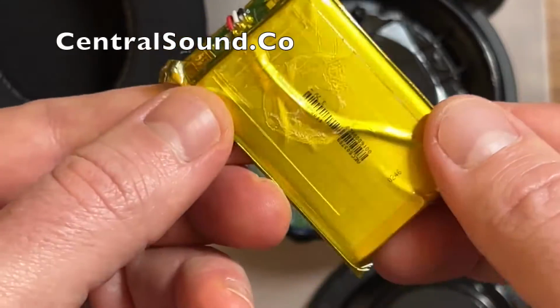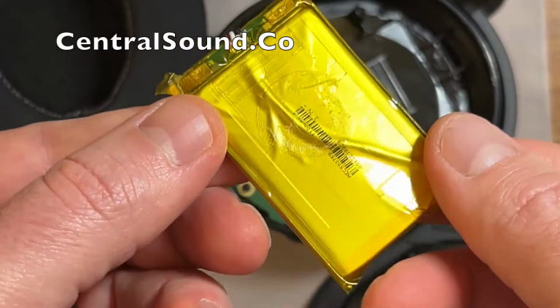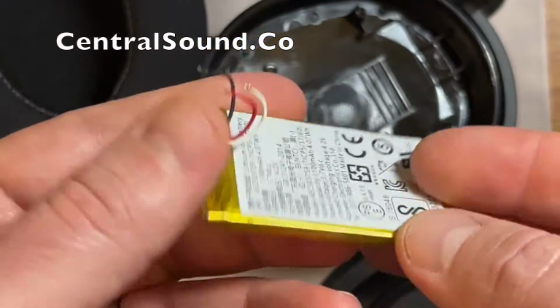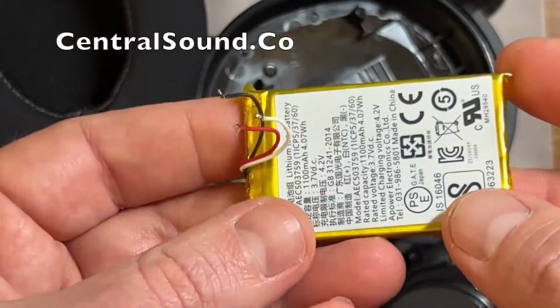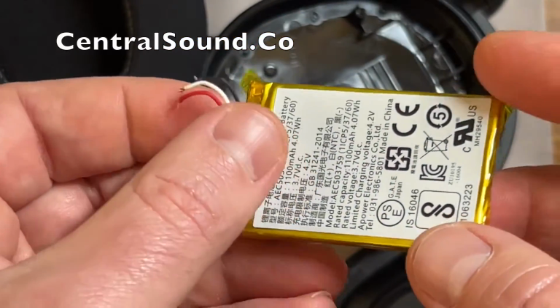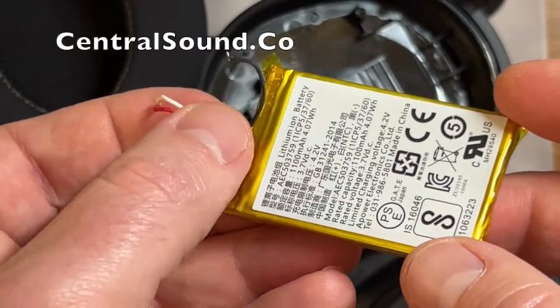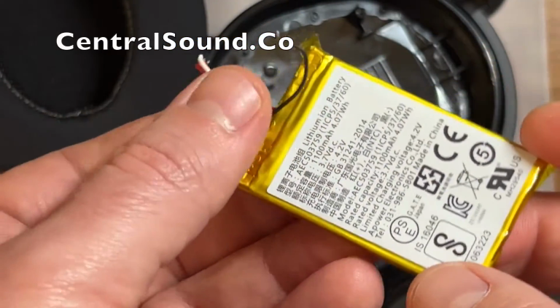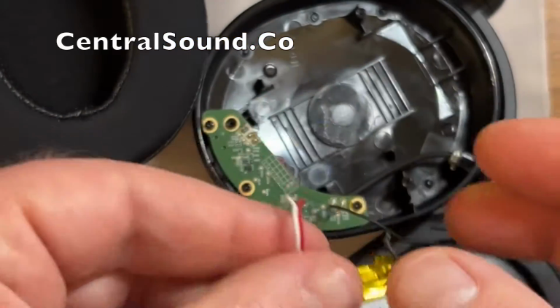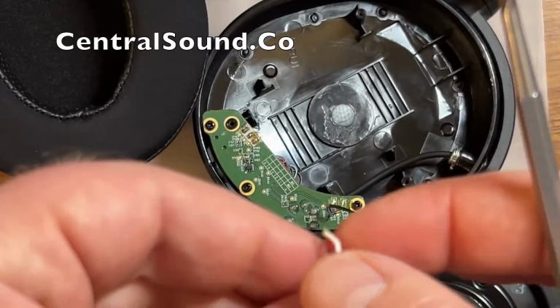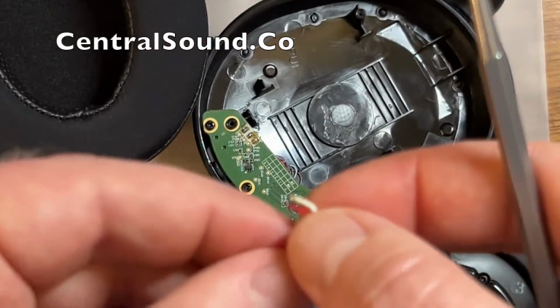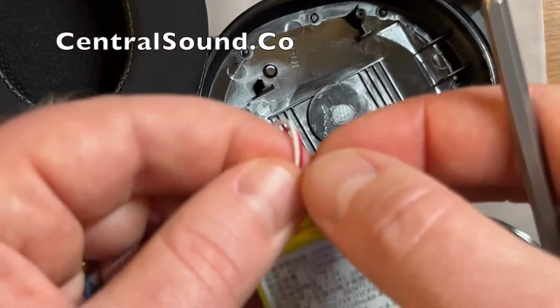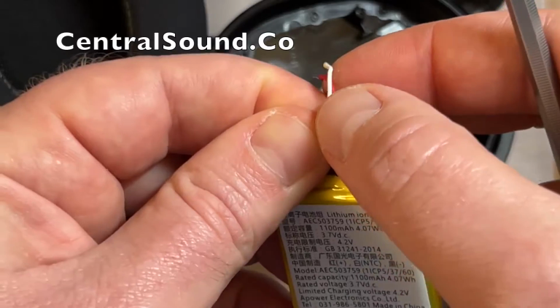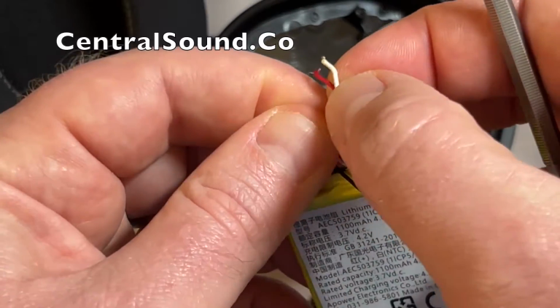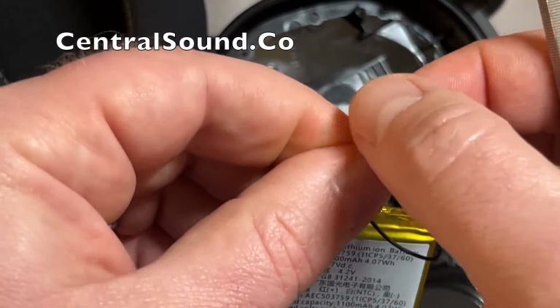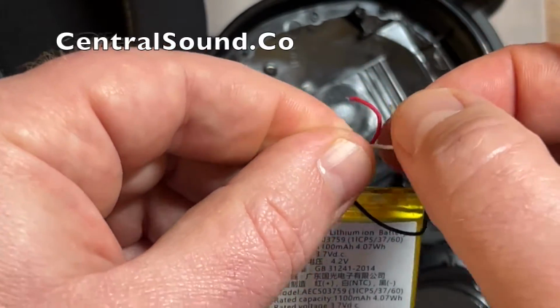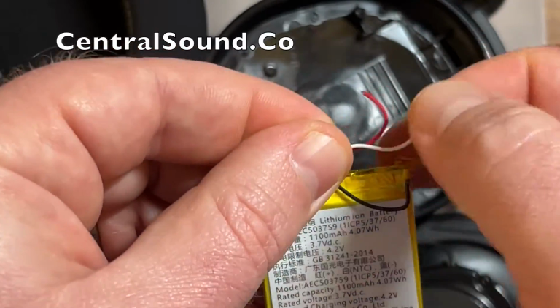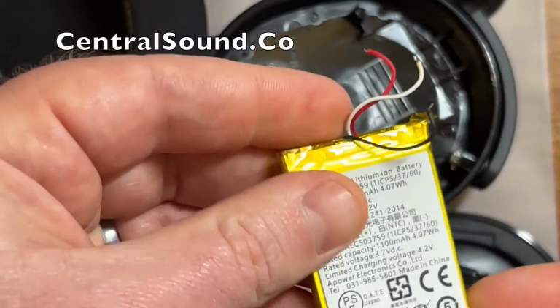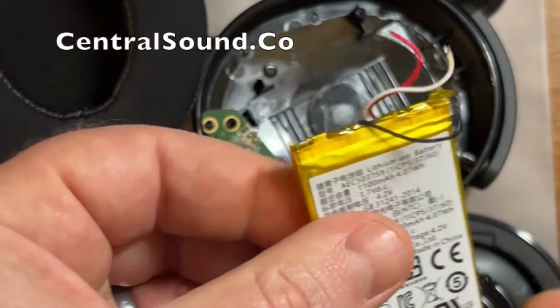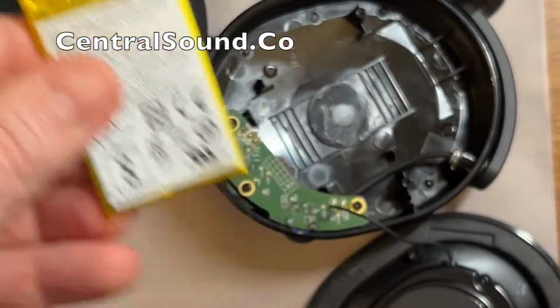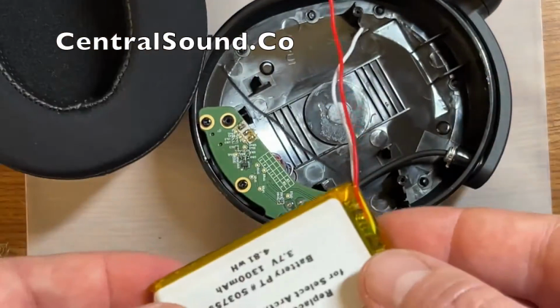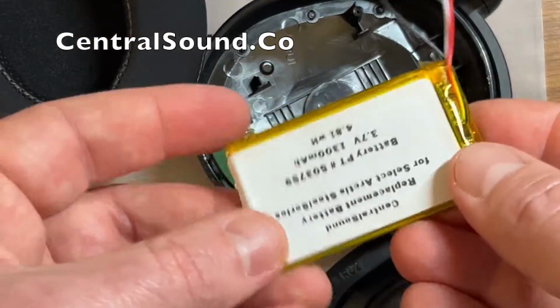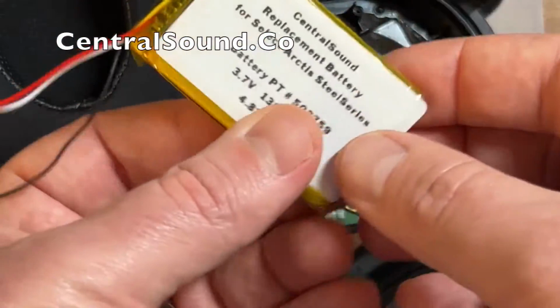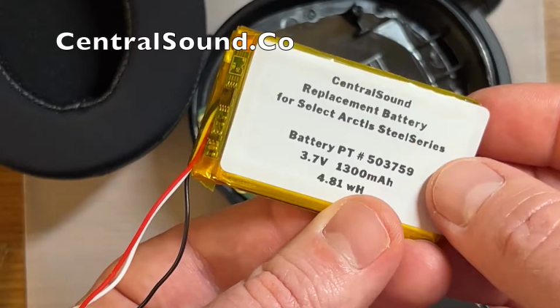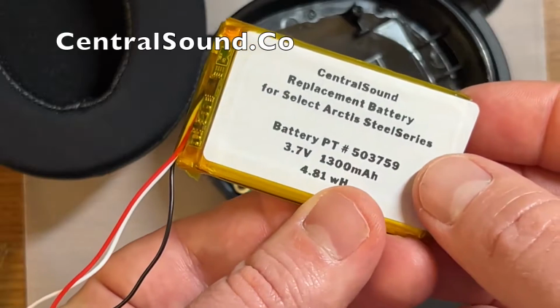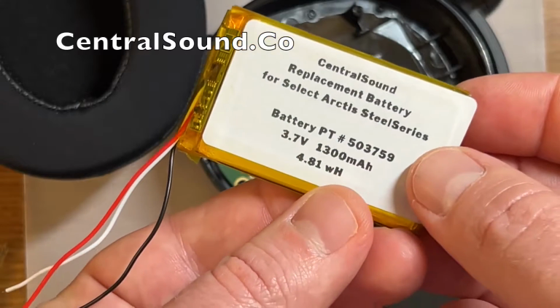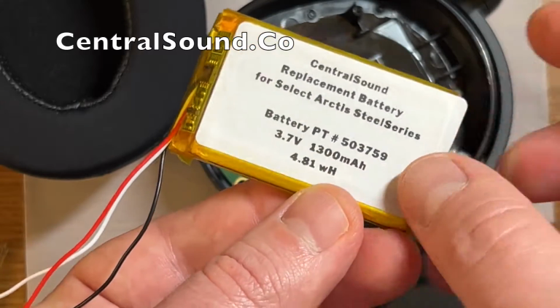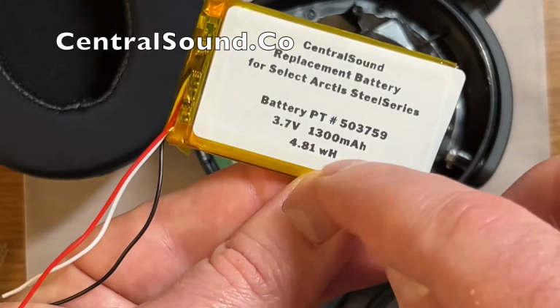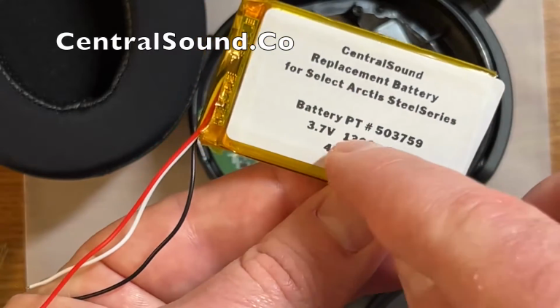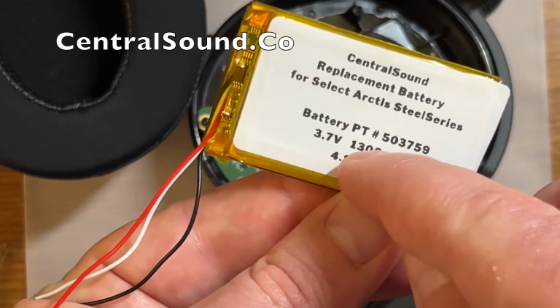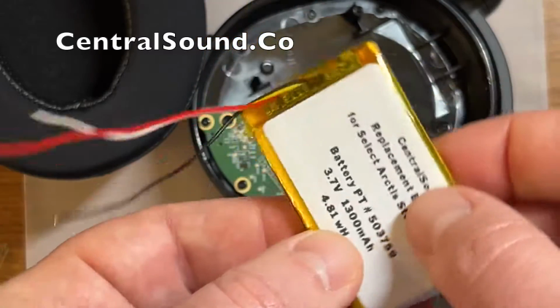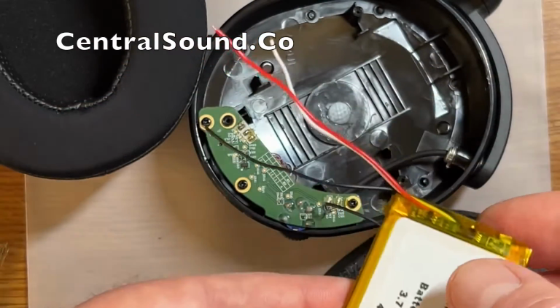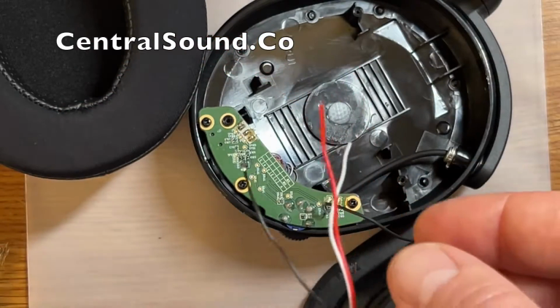Here's the original stock battery — it is 1100 milliamp hours, which is slightly smaller than our battery. We have our Central Sound battery which is 1300 milliamp hours, so you will get longer use per charge.